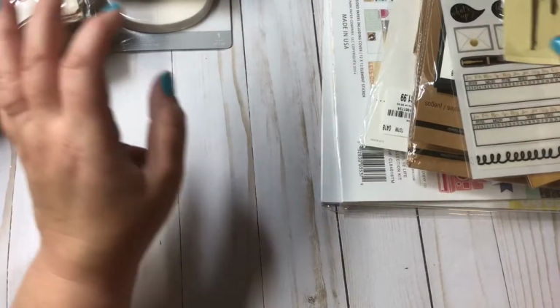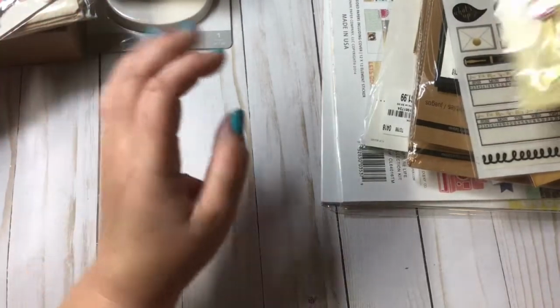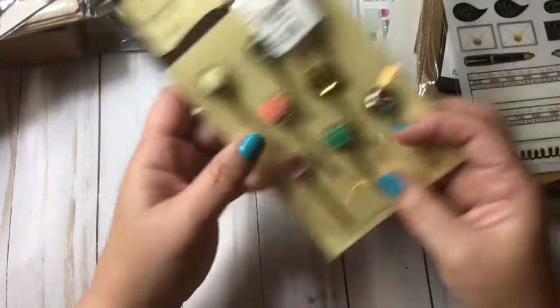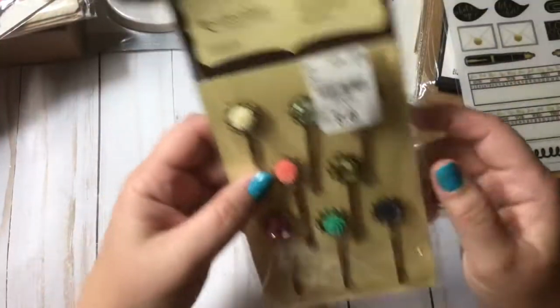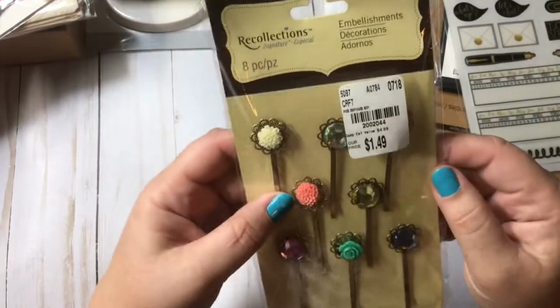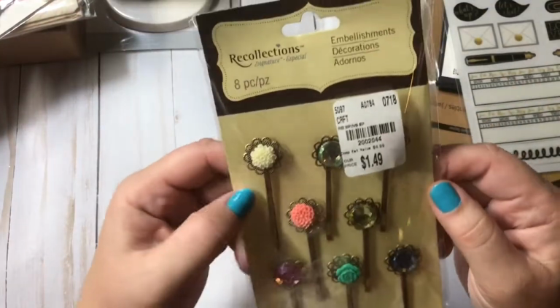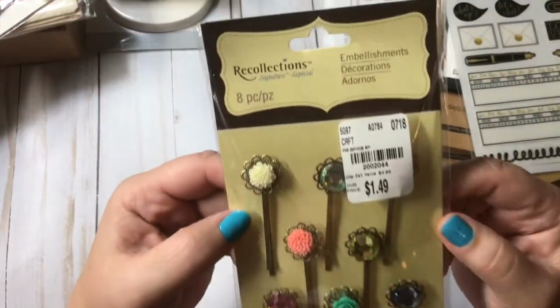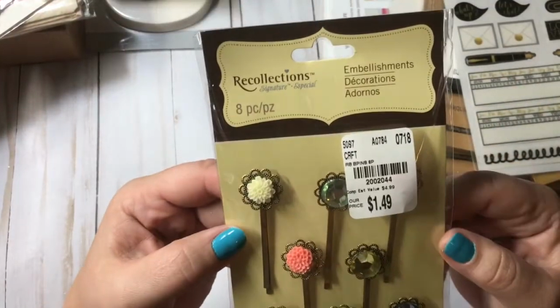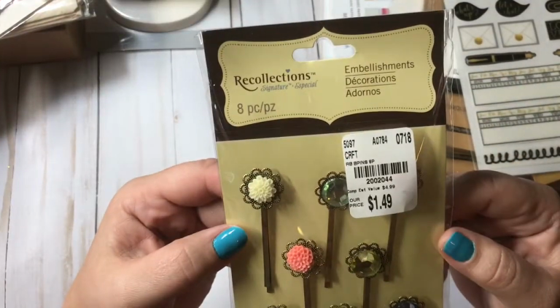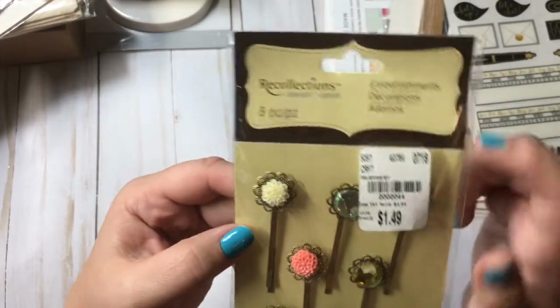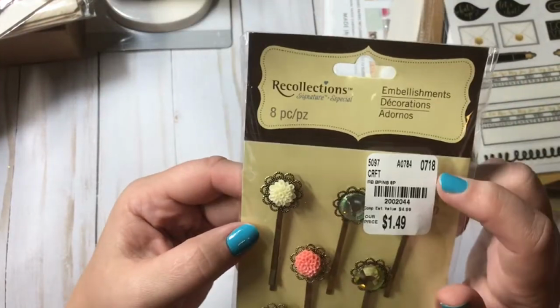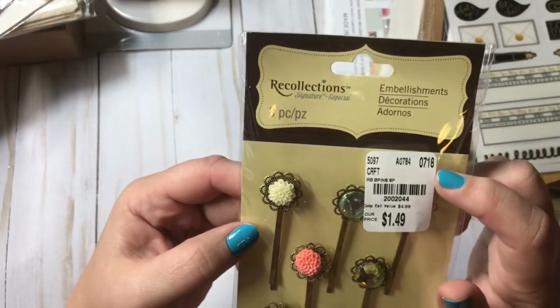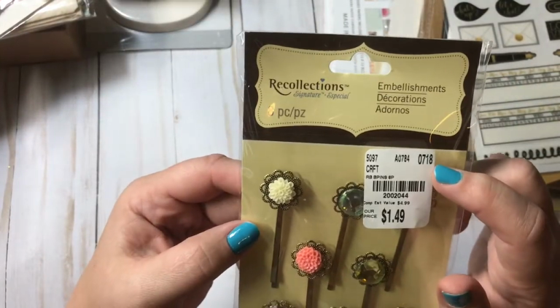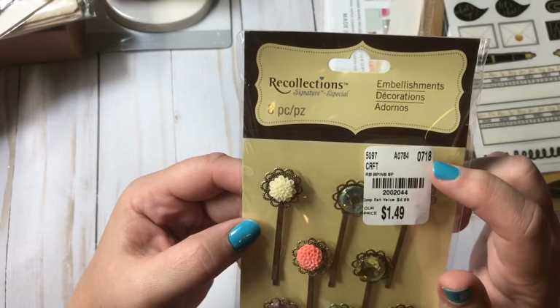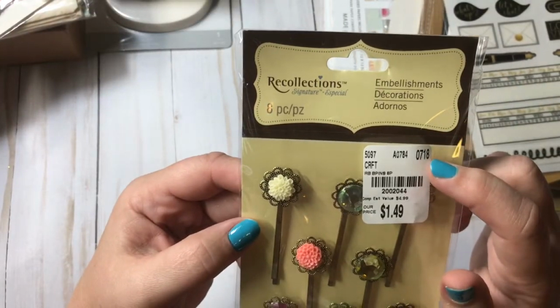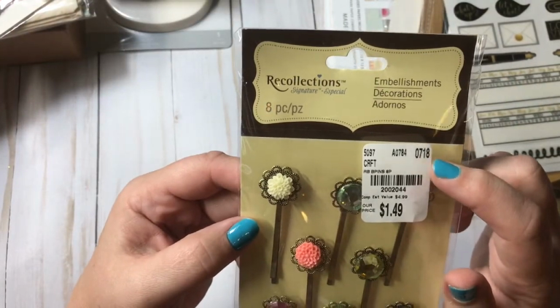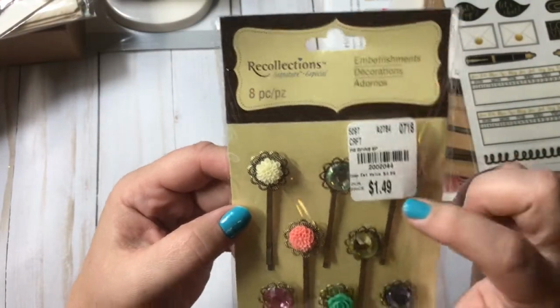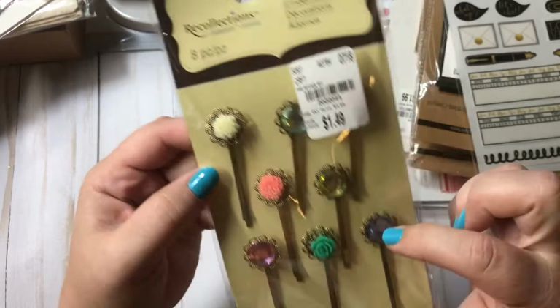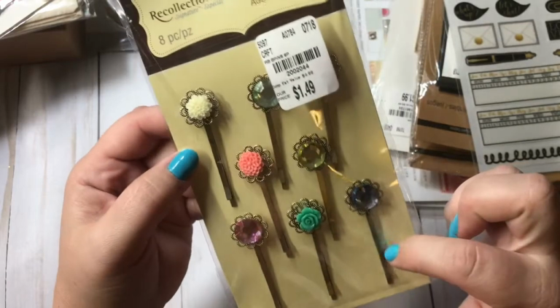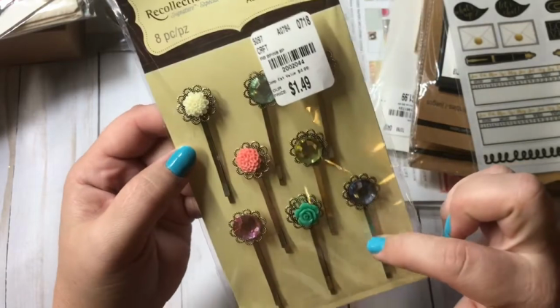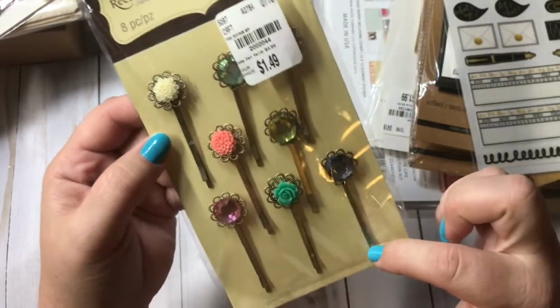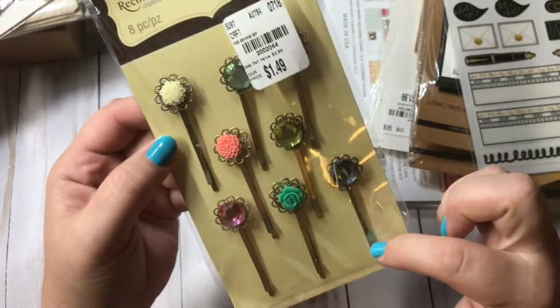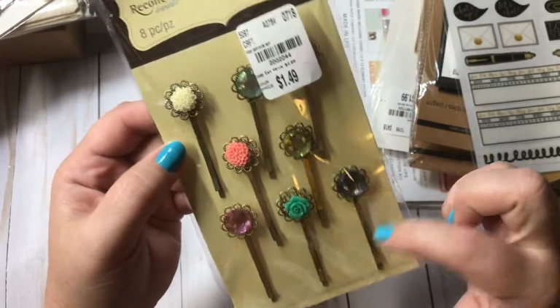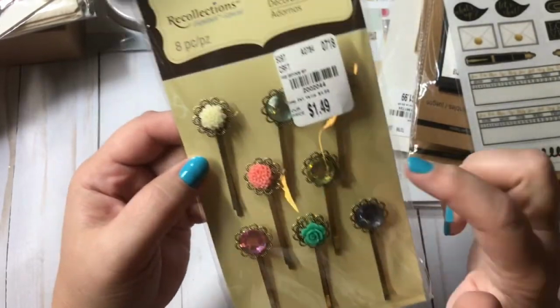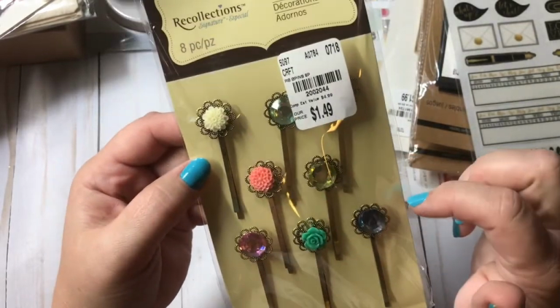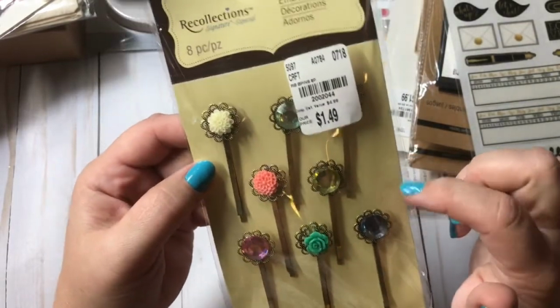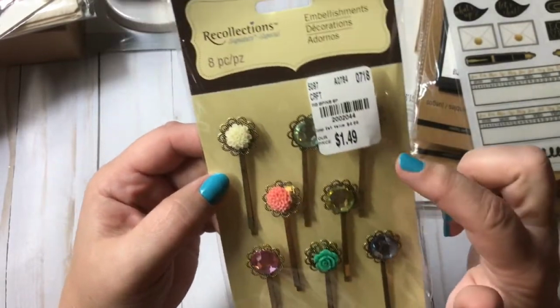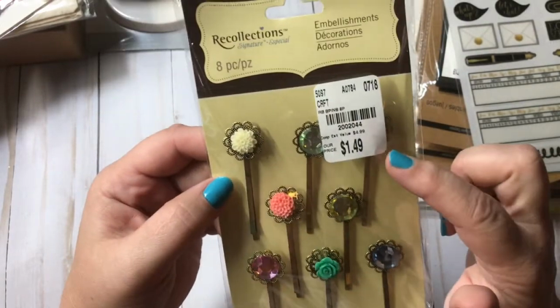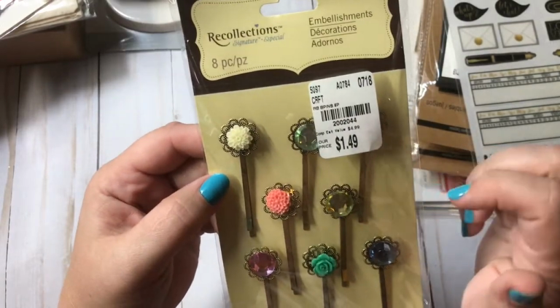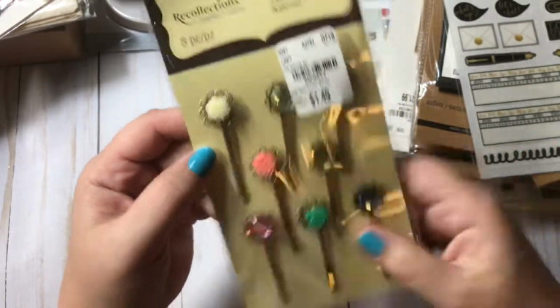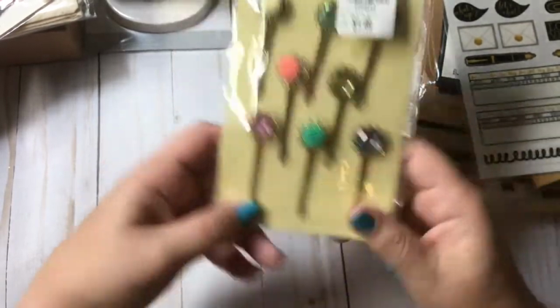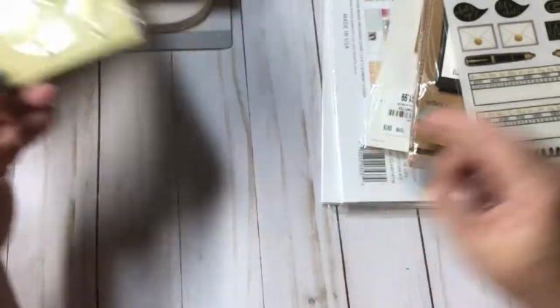Then I picked these up — these are a repurchase — the Recollections embellishment bobby pin clips, $1.49.